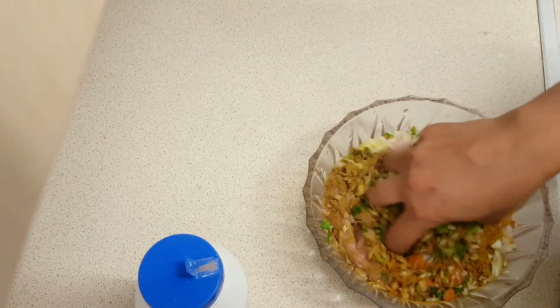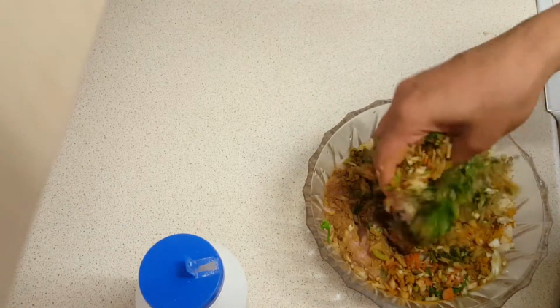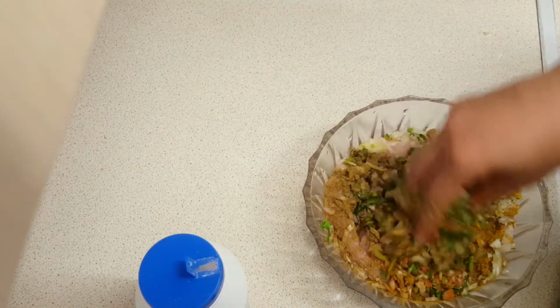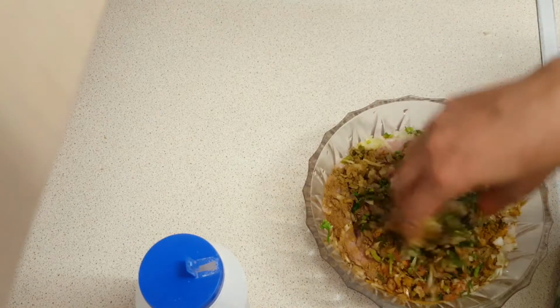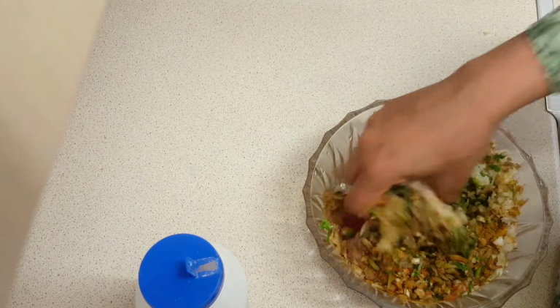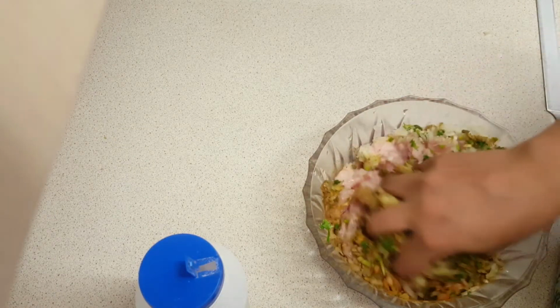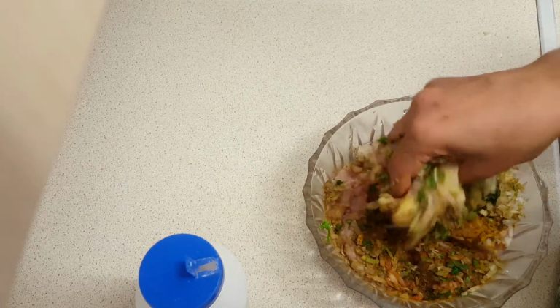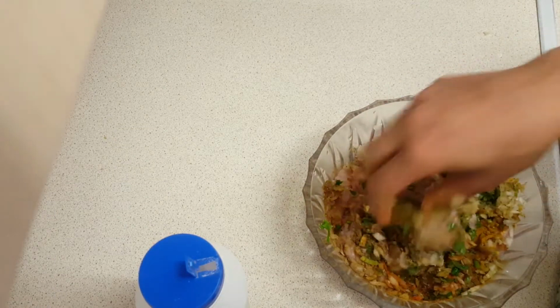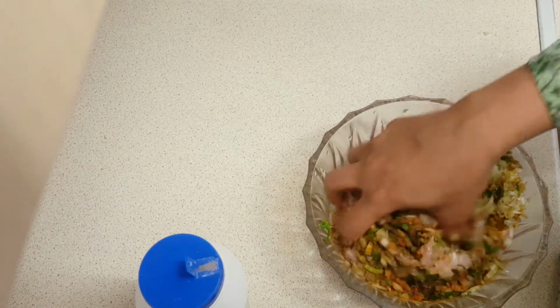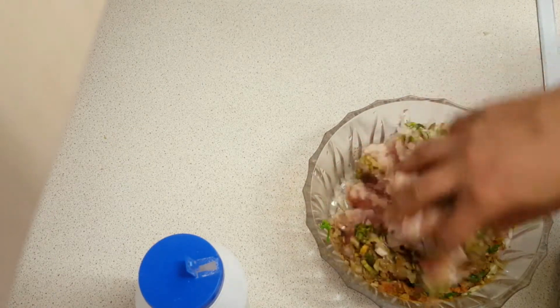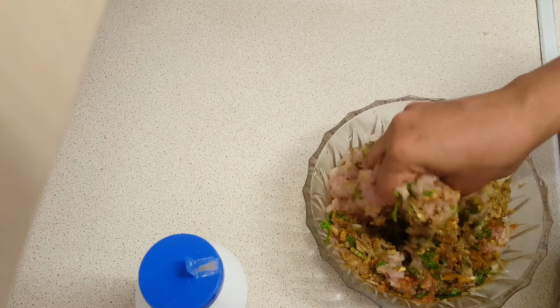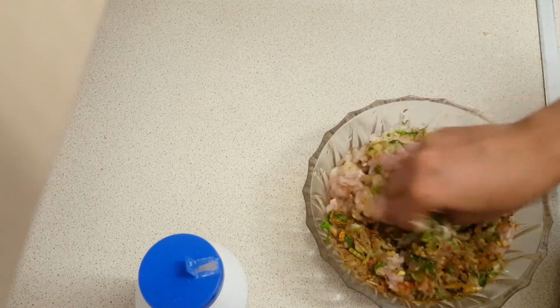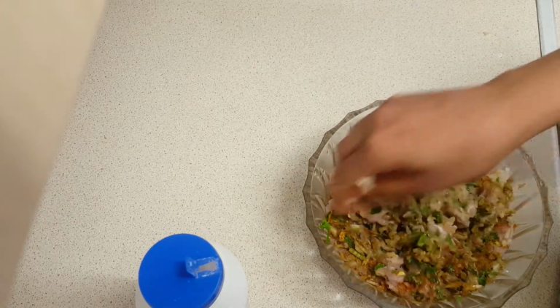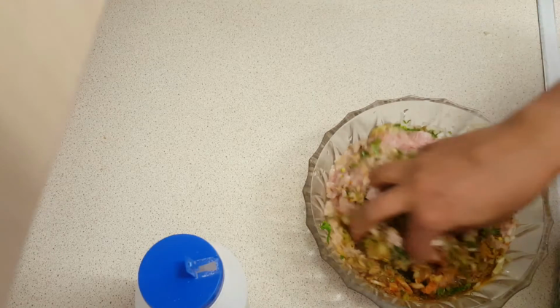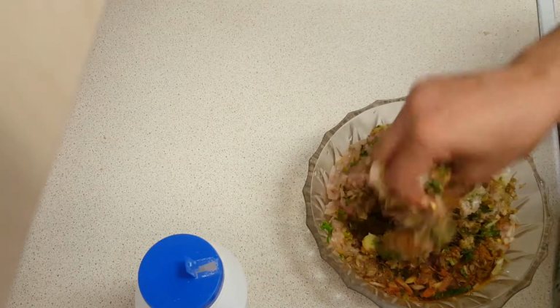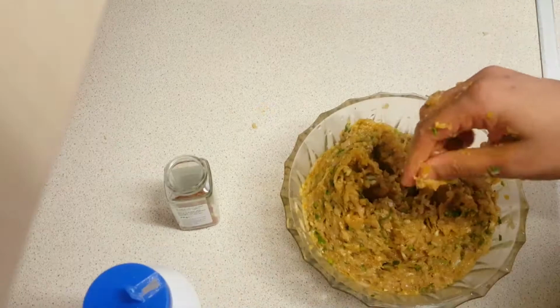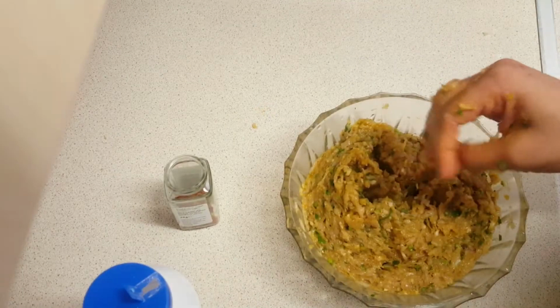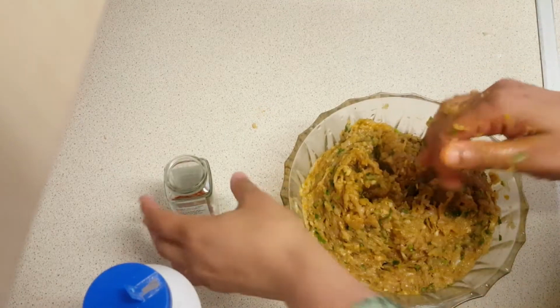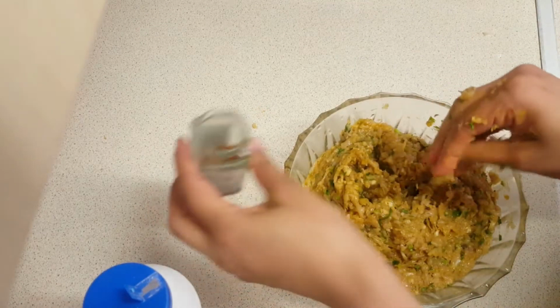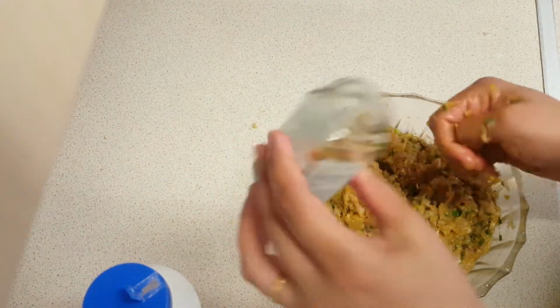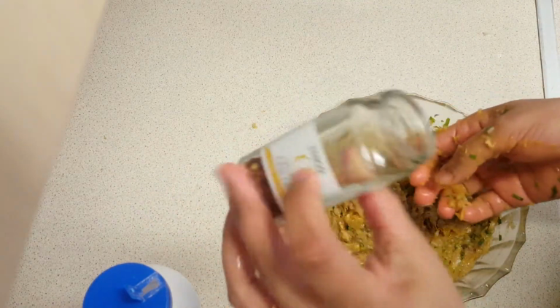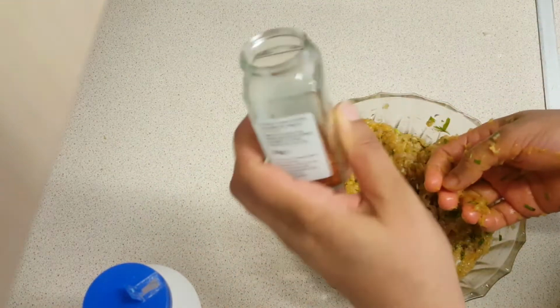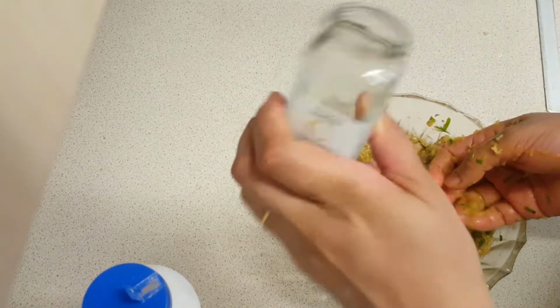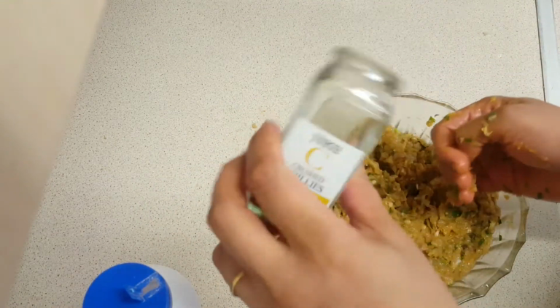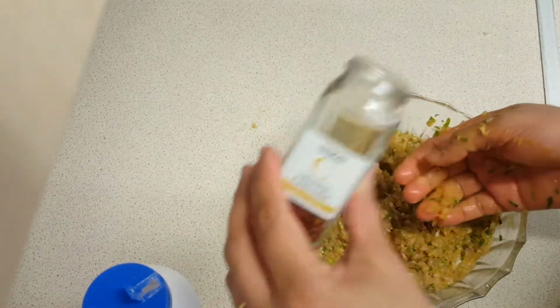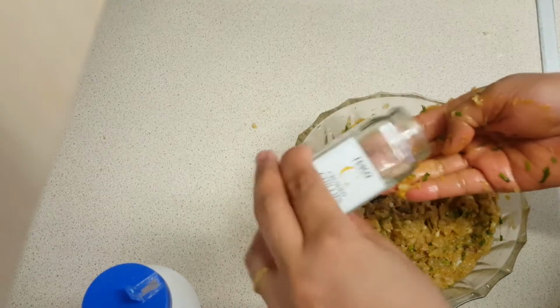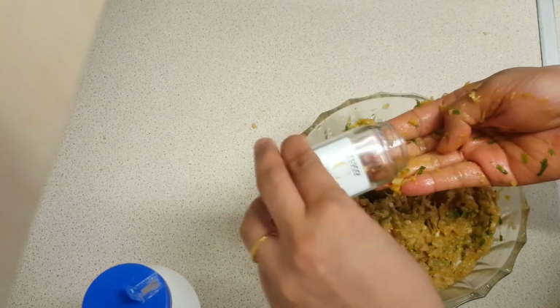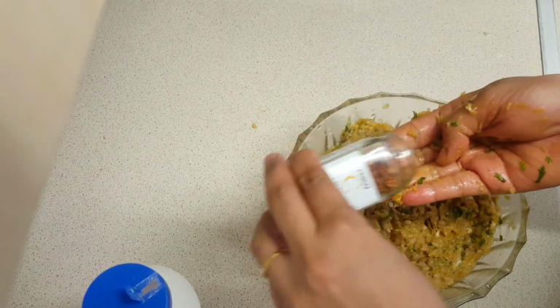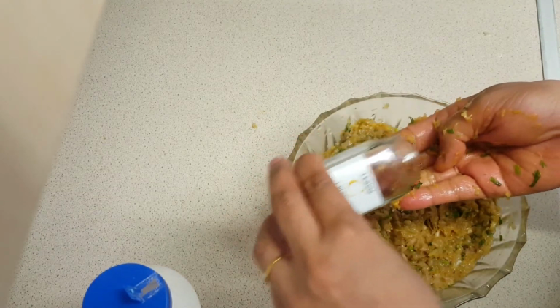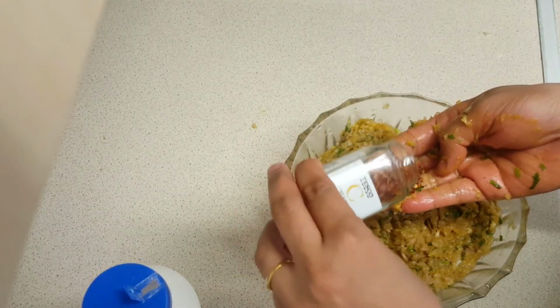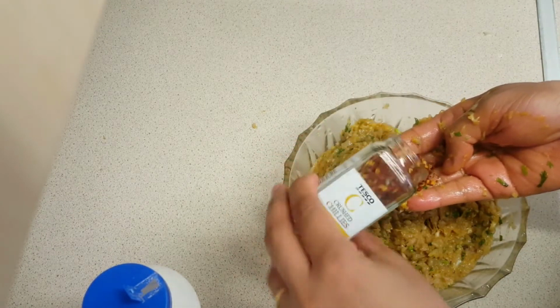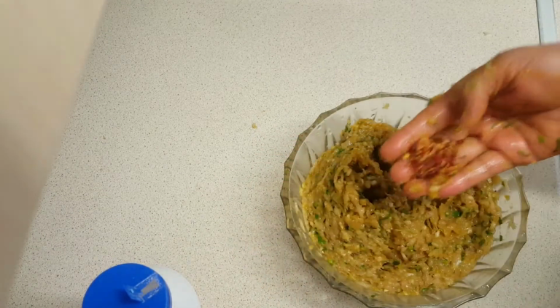If you like fresh leaves, it will be for the corn. Now we're going to mix it together. We're going to make chili flakes.